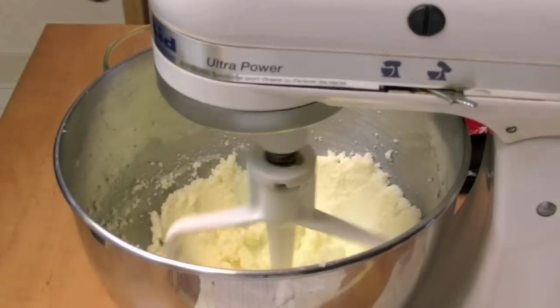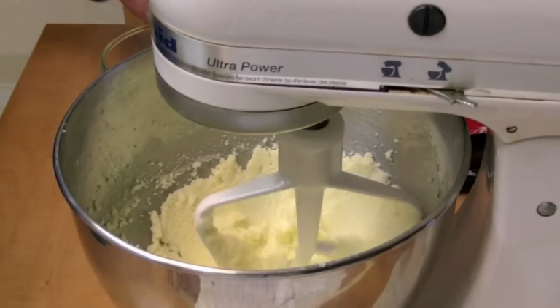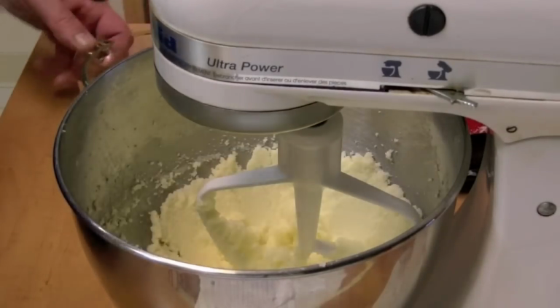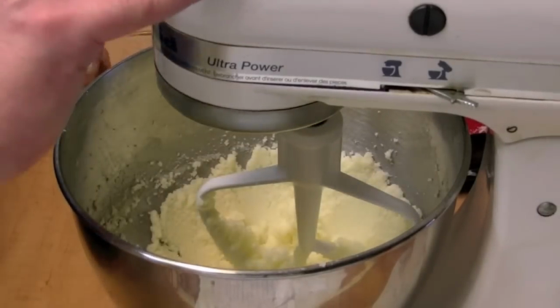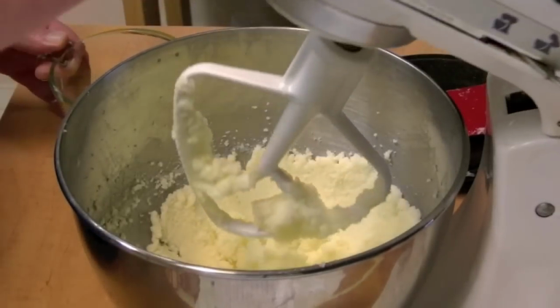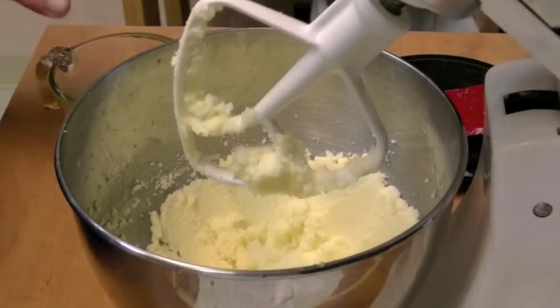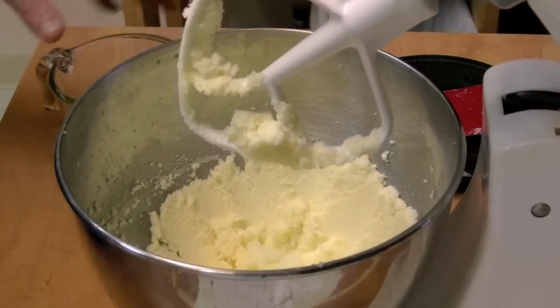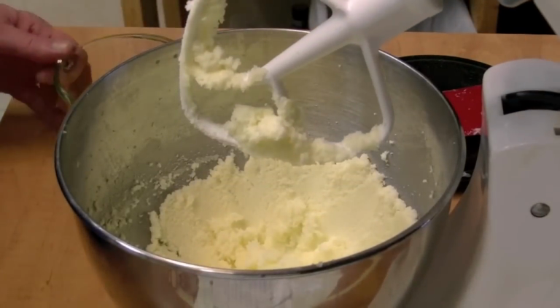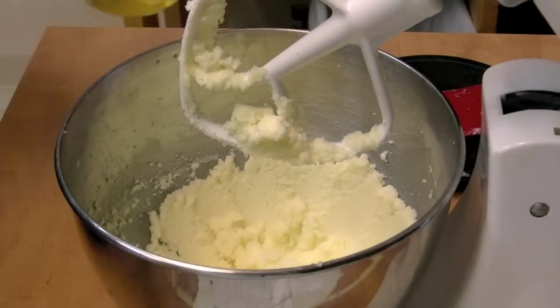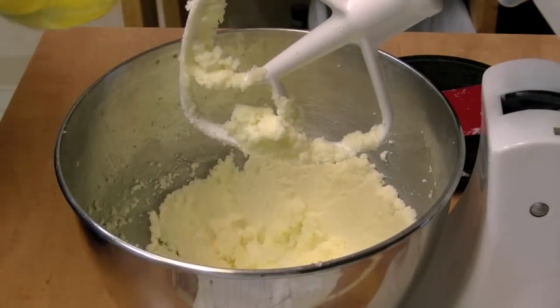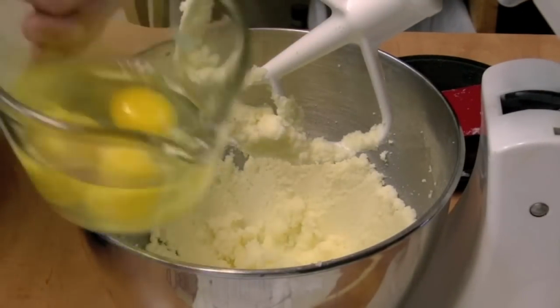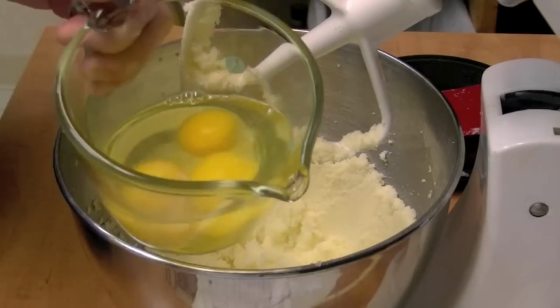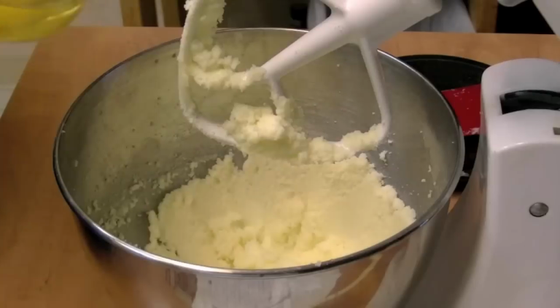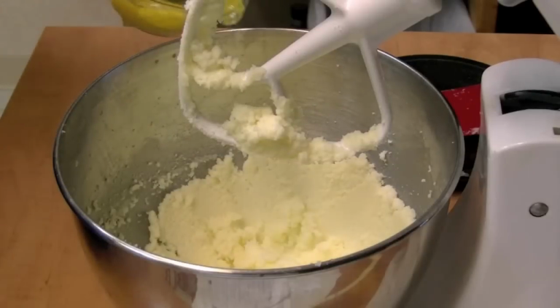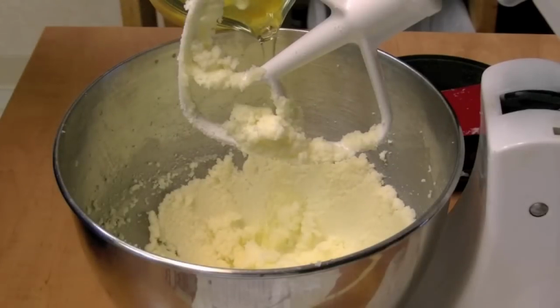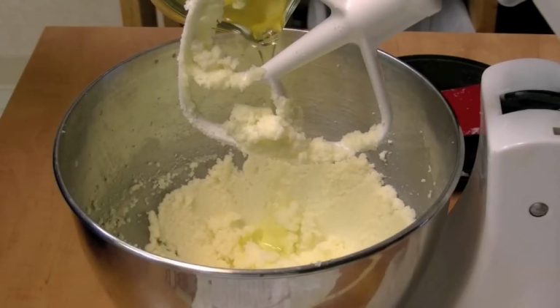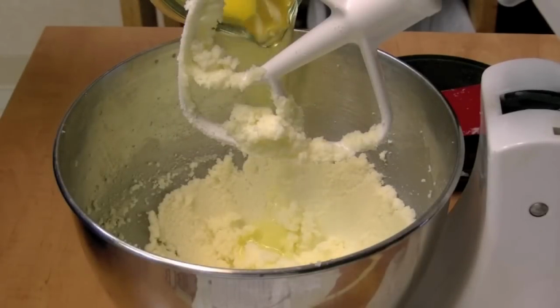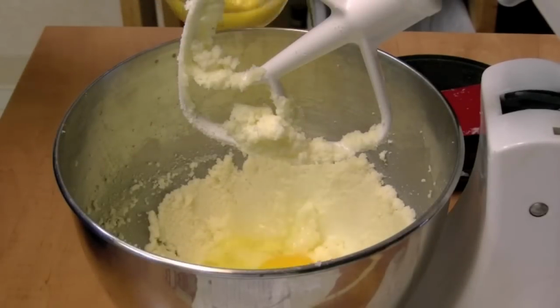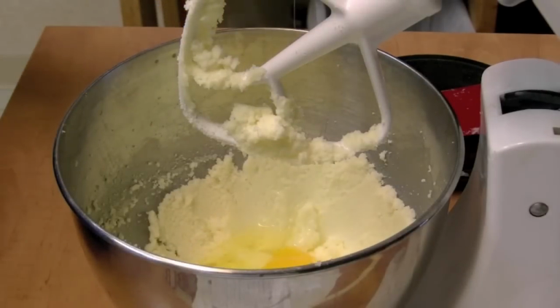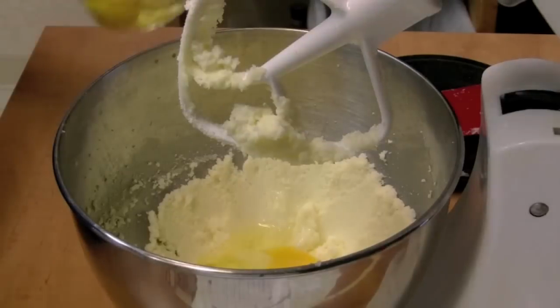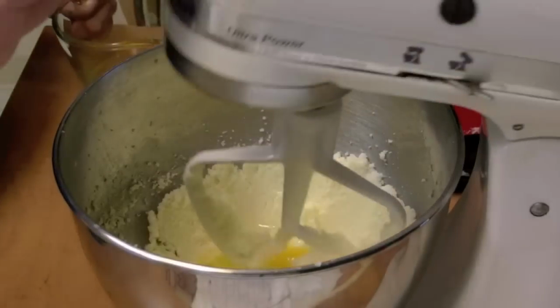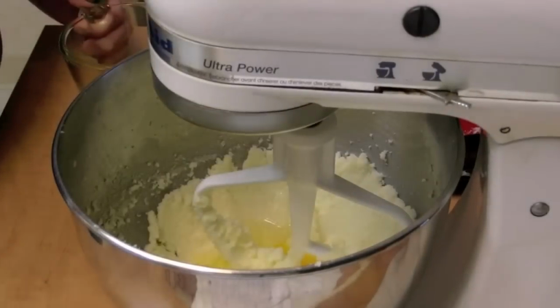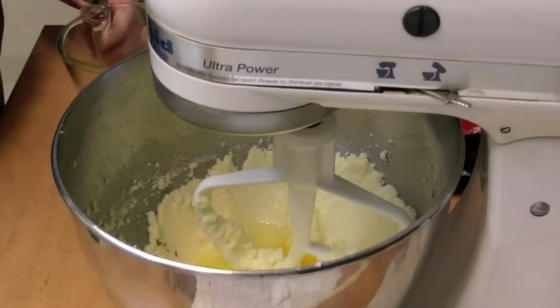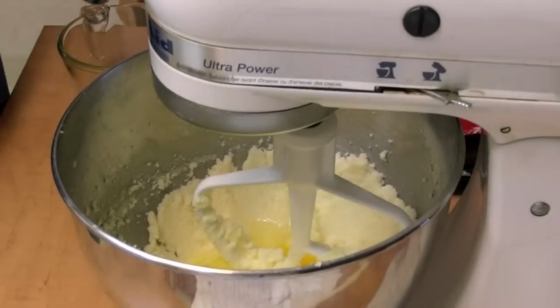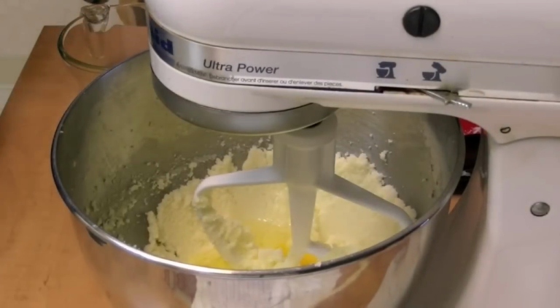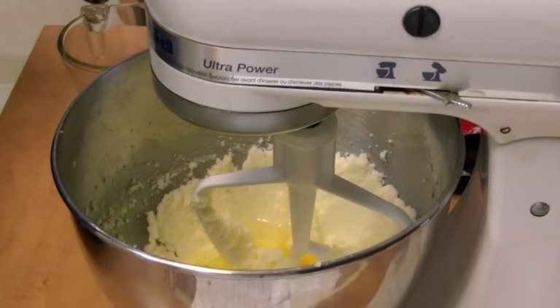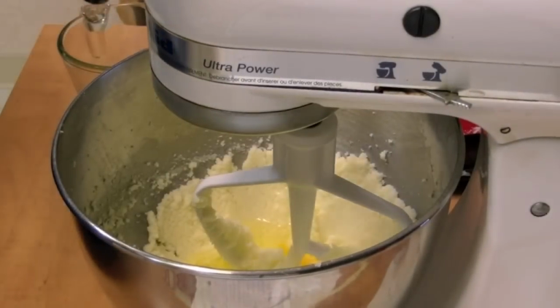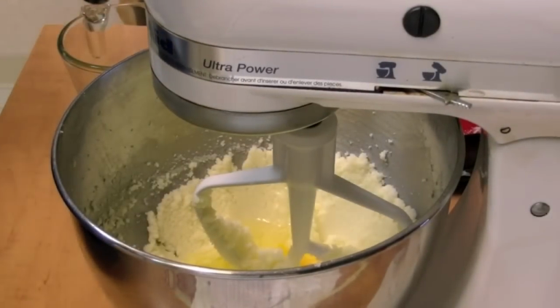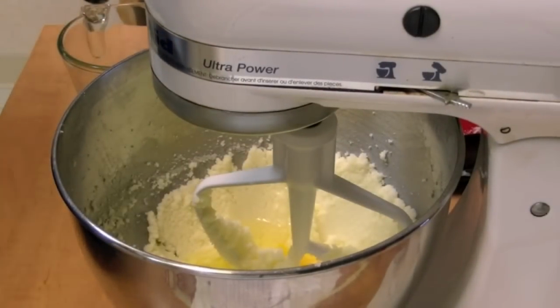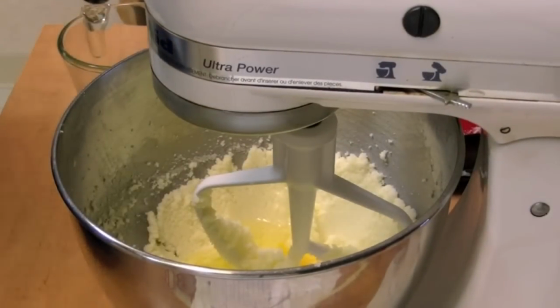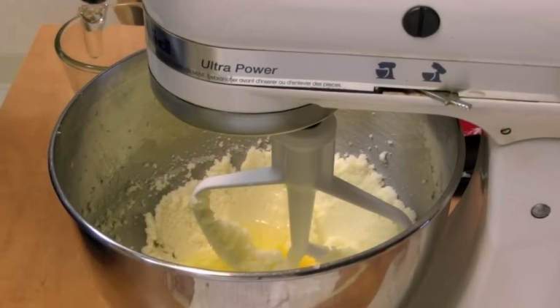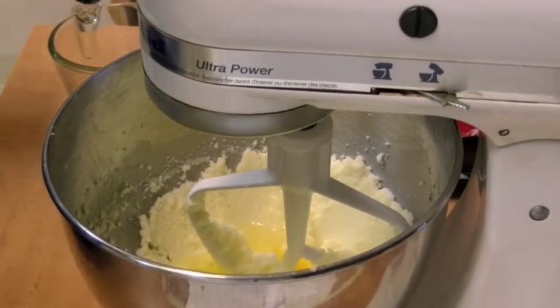I got that all mixed up, and I'm going to add three eggs, but one egg at a time. There goes one — mix it in — and add the other one, and mix it in. Three times total.